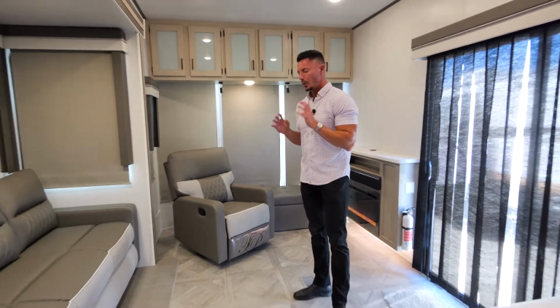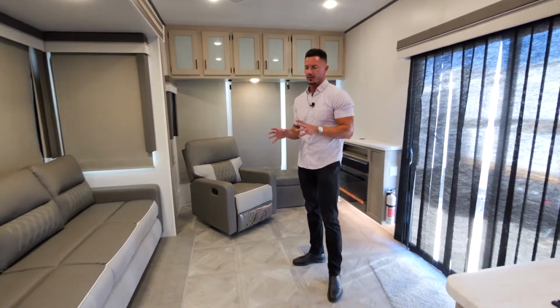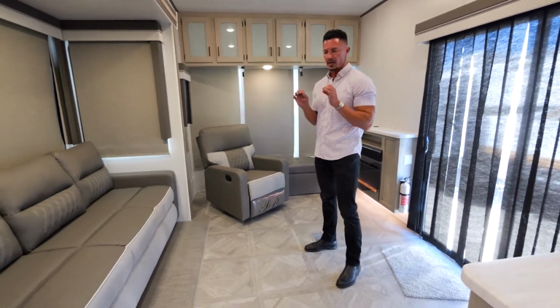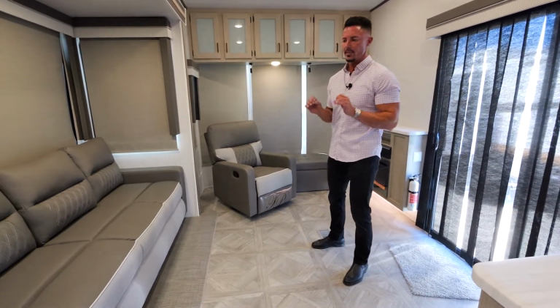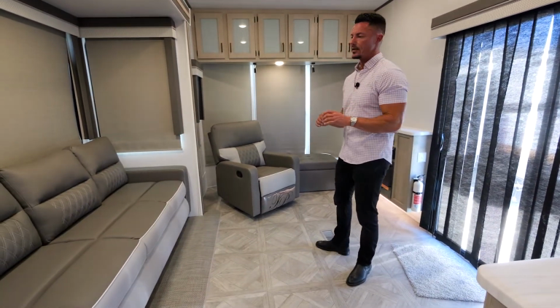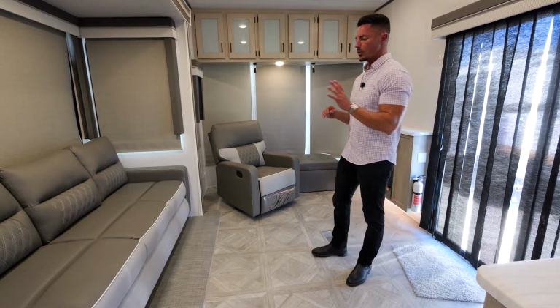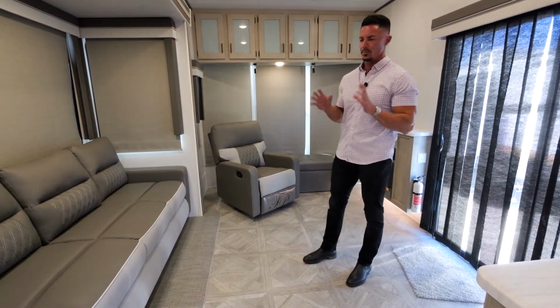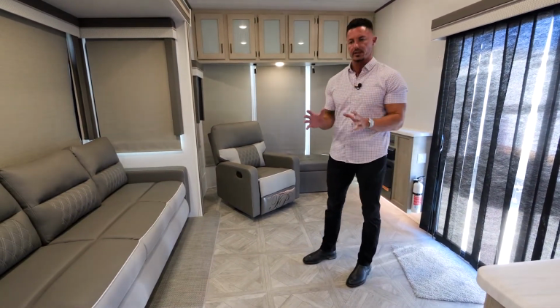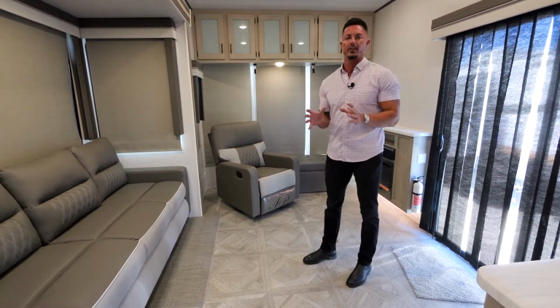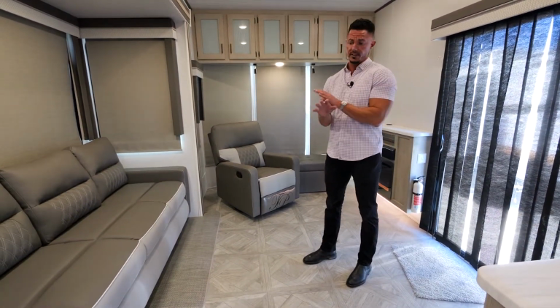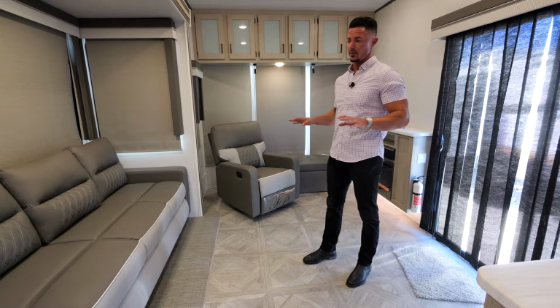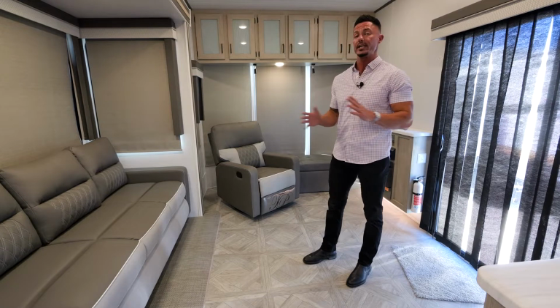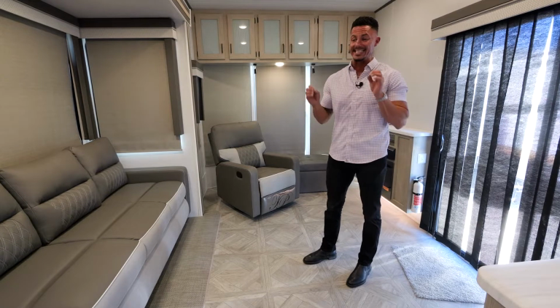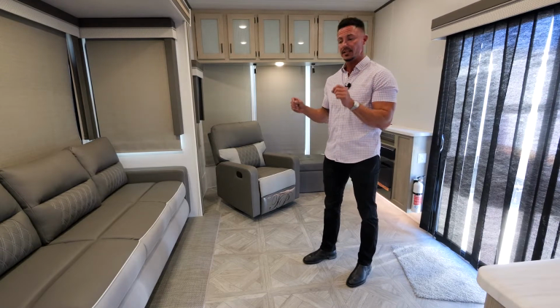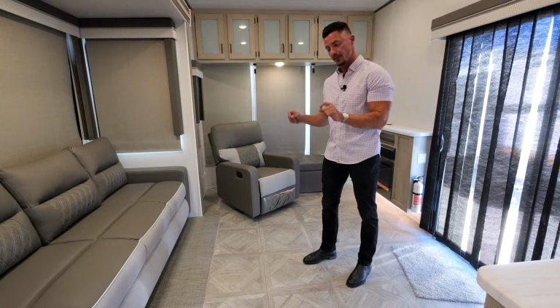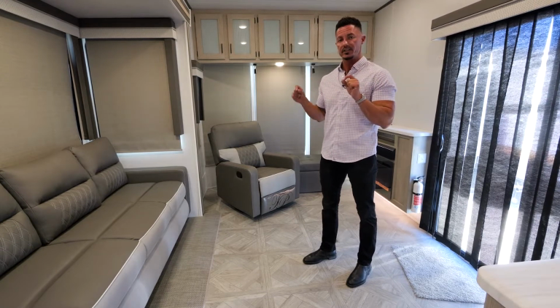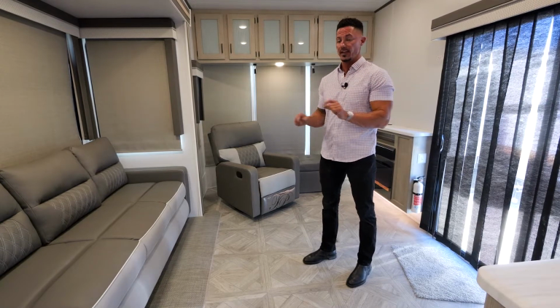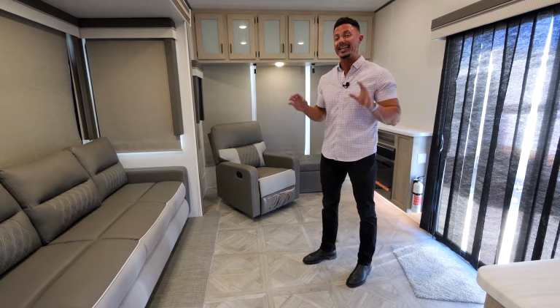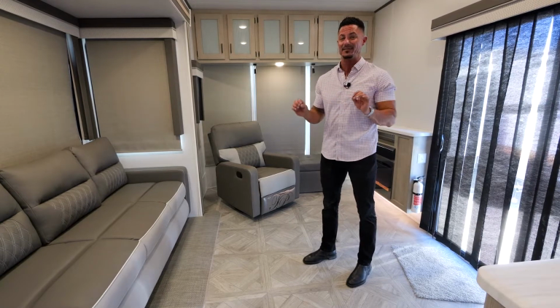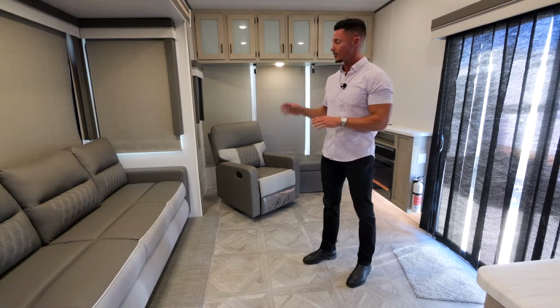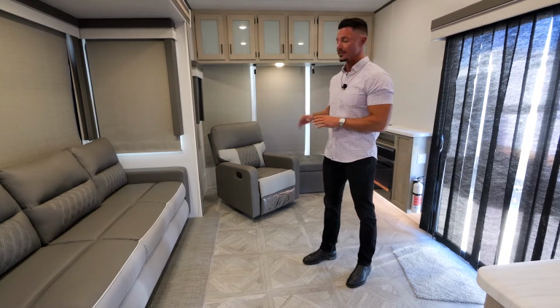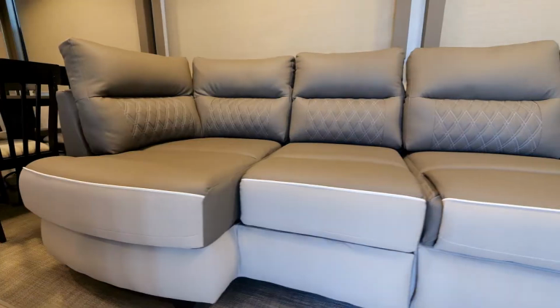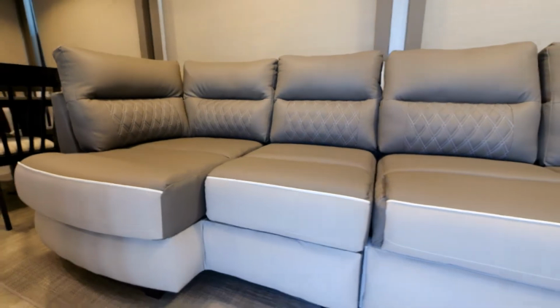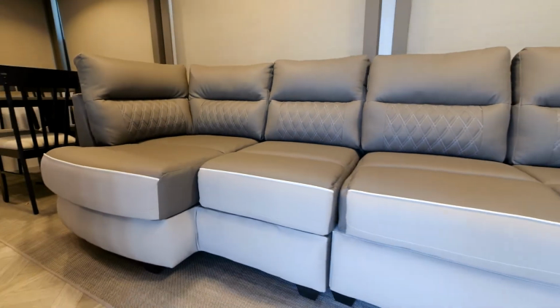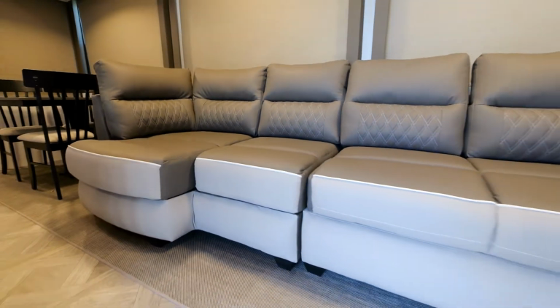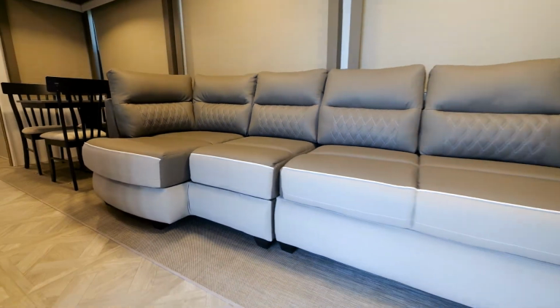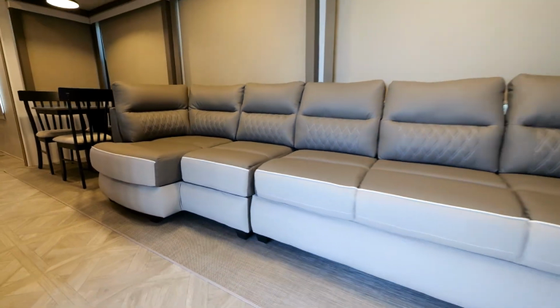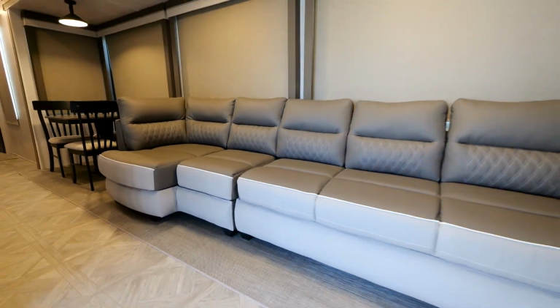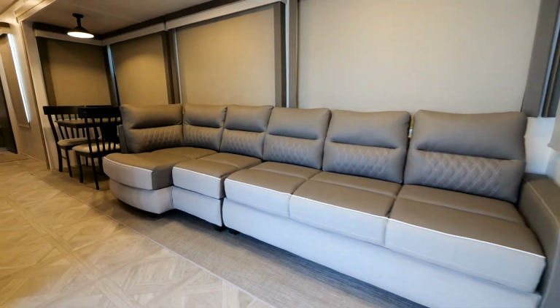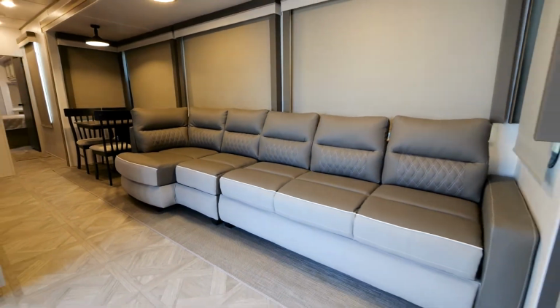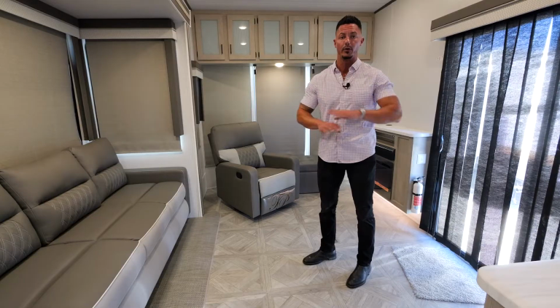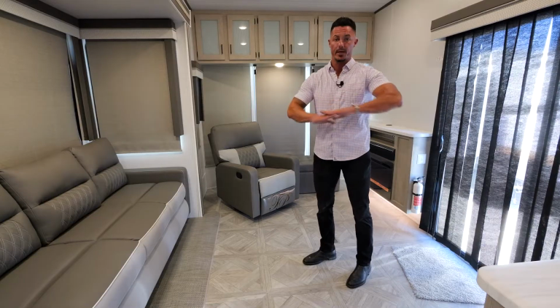We had the sofa custom made for this particular unit. So this is the only unit that will get a 10-foot sofa — that's right, 10 feet from front to back. The sofa is the largest sofa that we put in any single unit that we build, period.